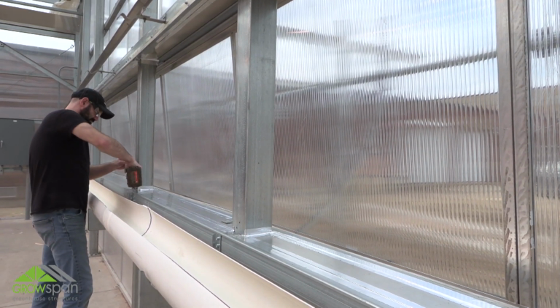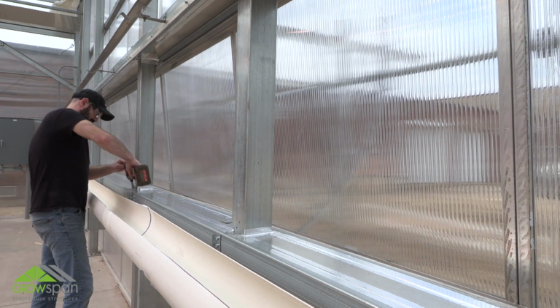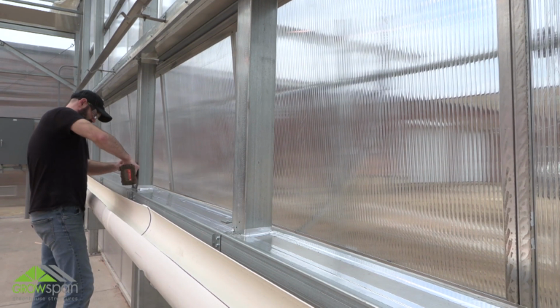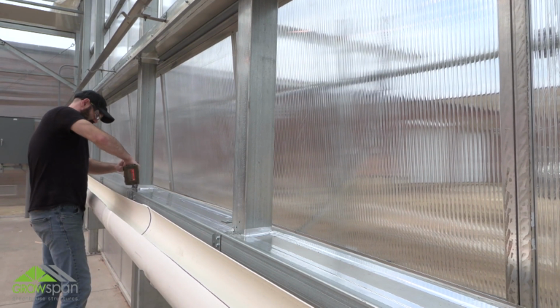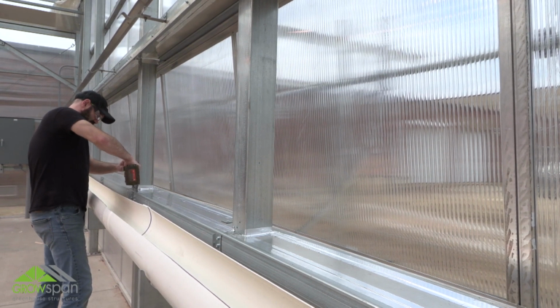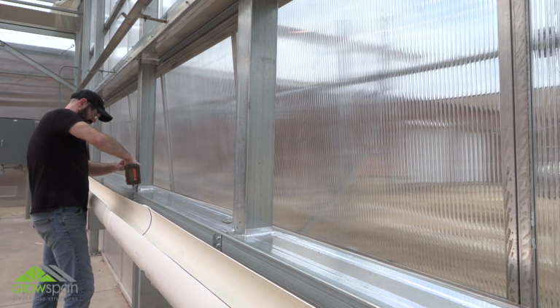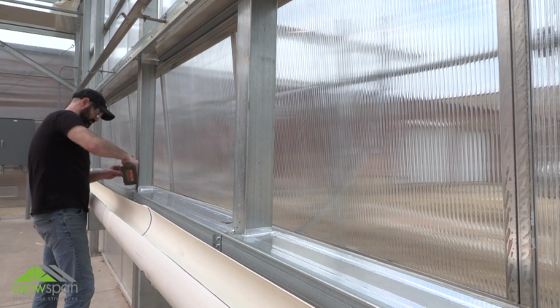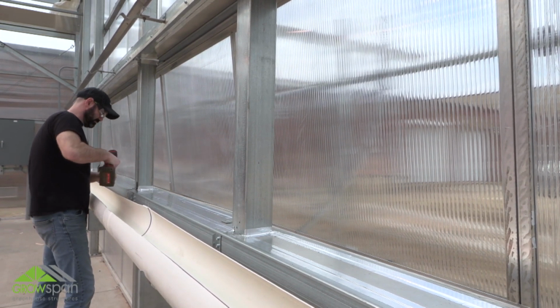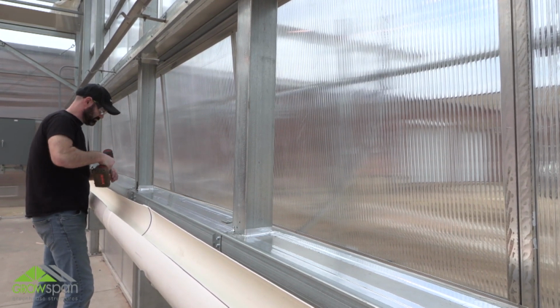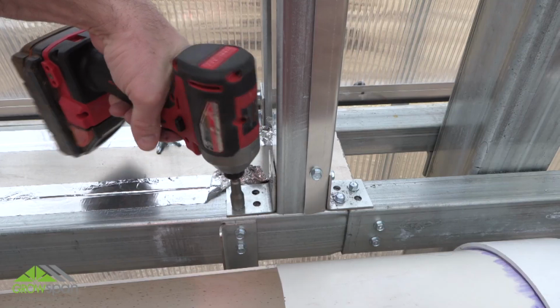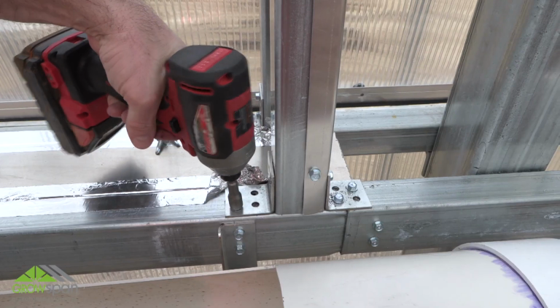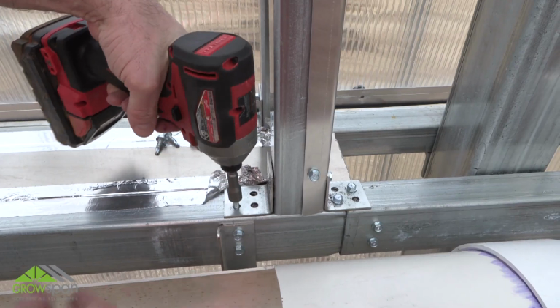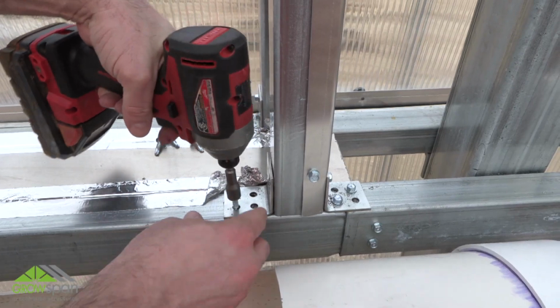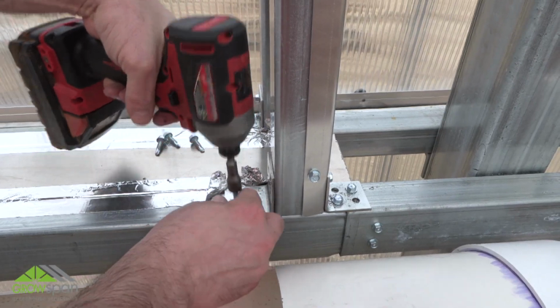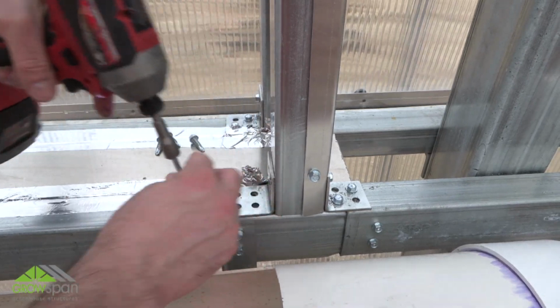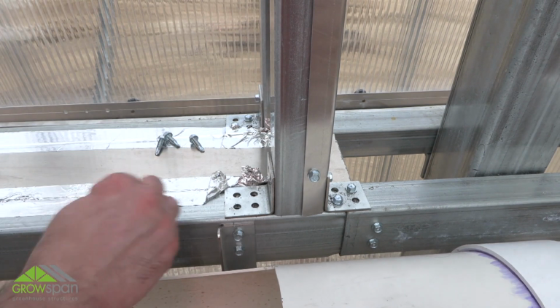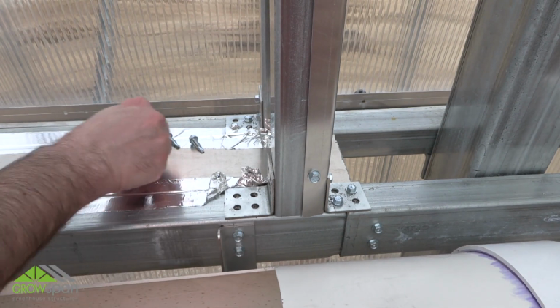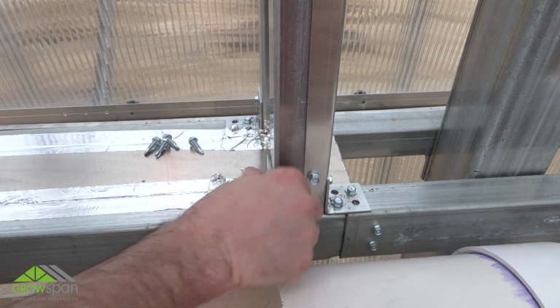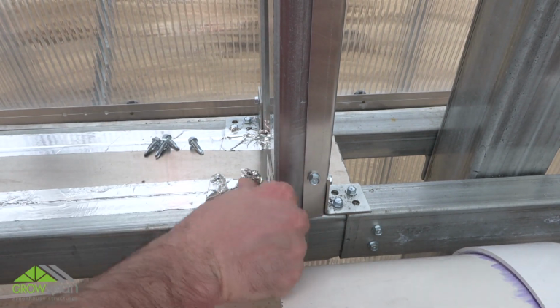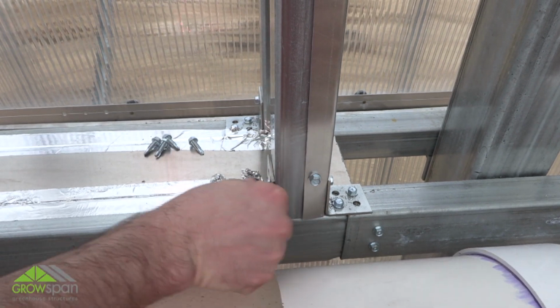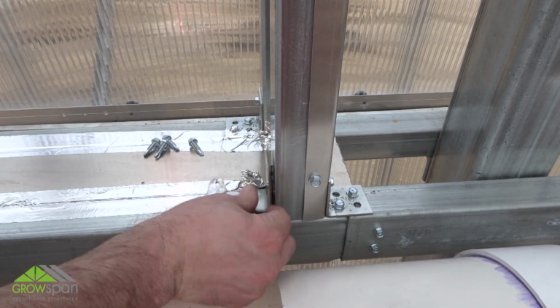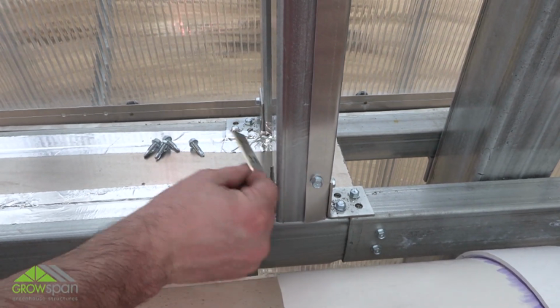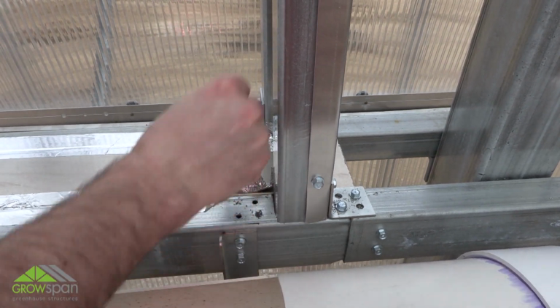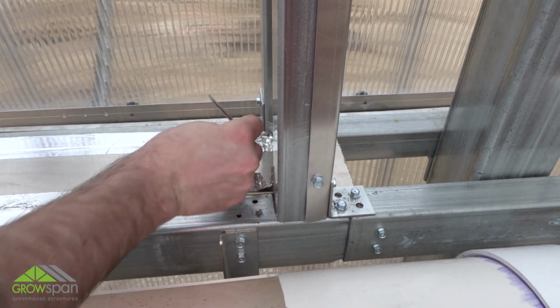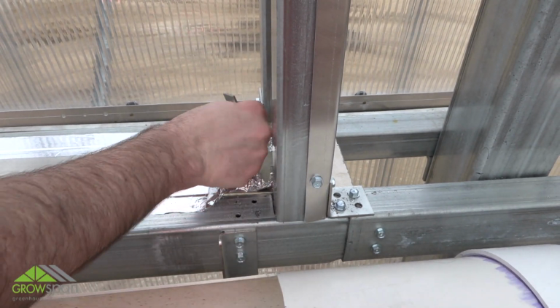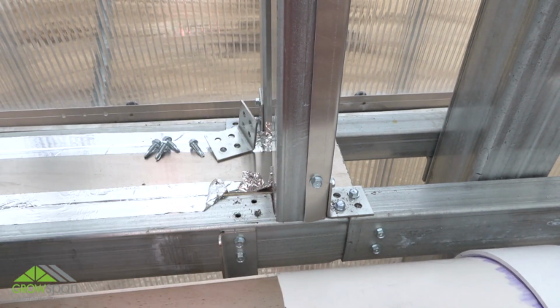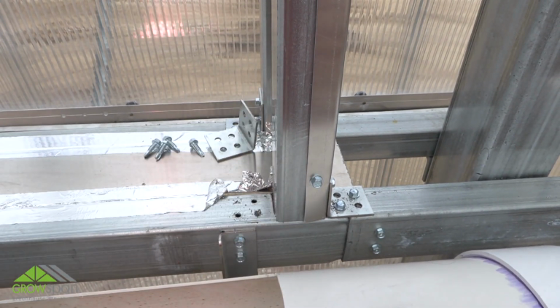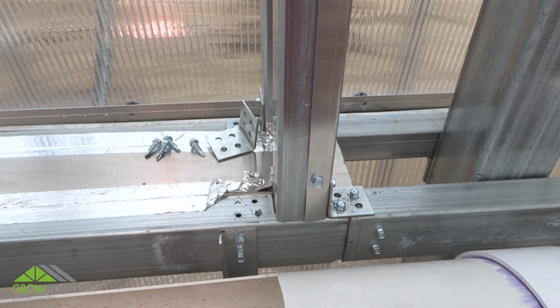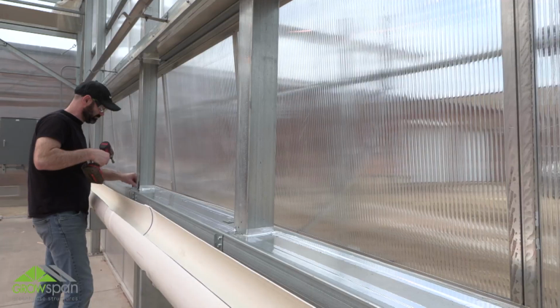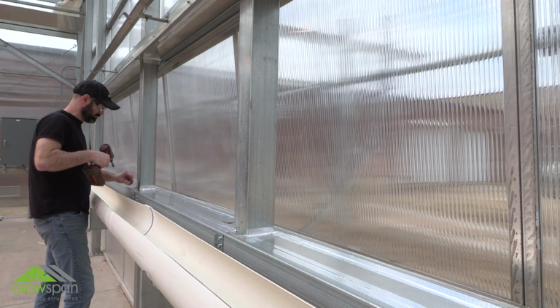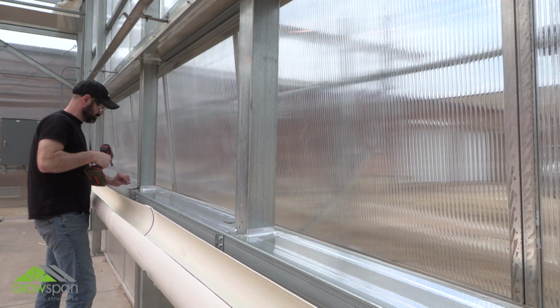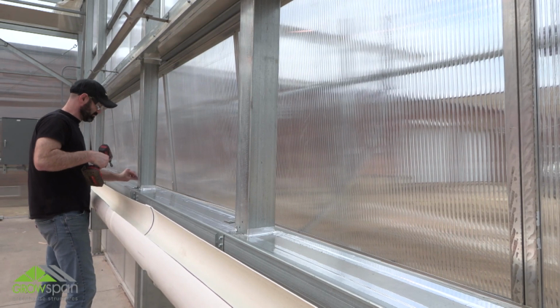With the drain trough in place, install the drip pan trays. First, remove the angle brackets that are in the rough opening of the frame. Save the brackets and tech screws, as they will be reinstalled after the trays are set into the trough.